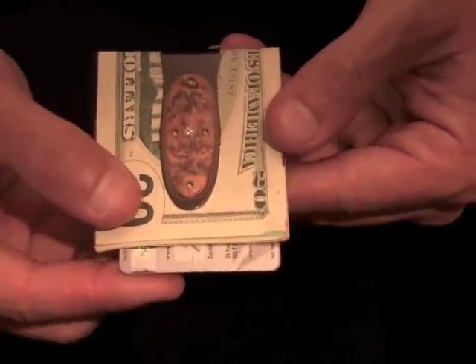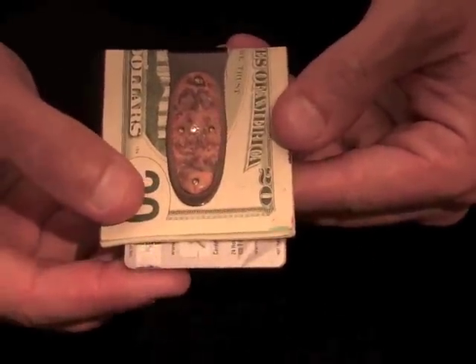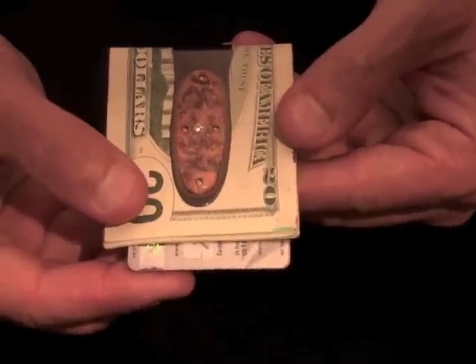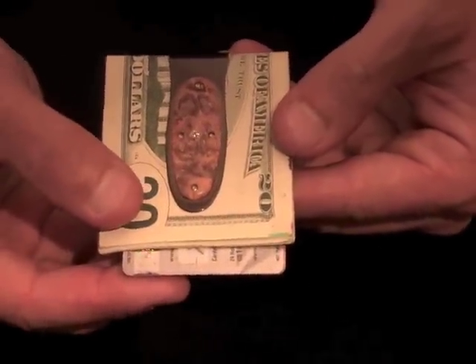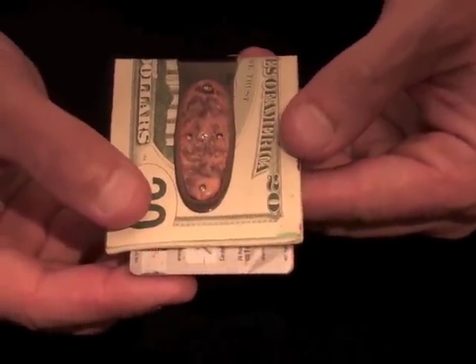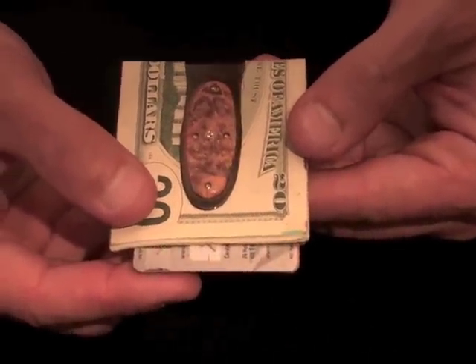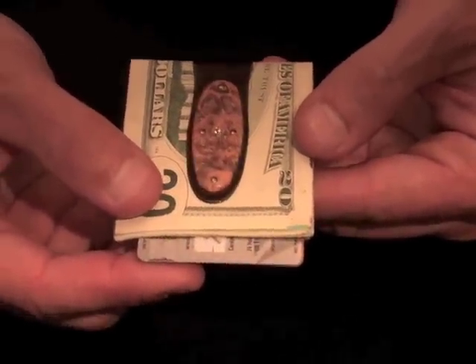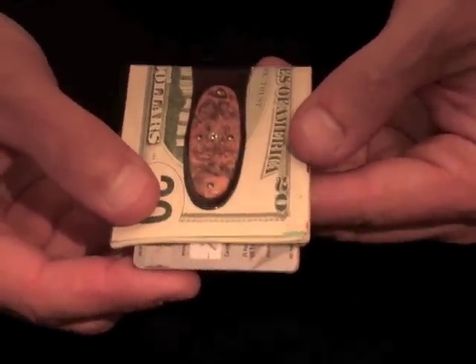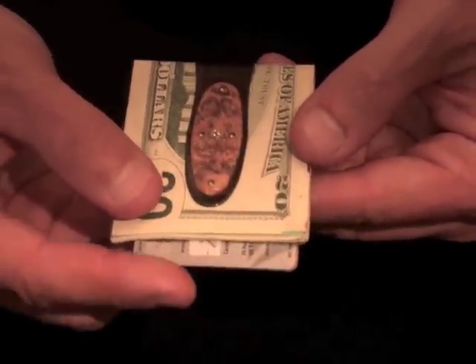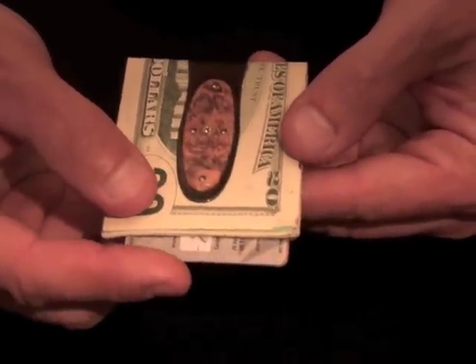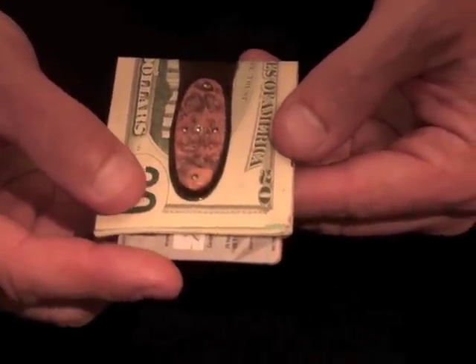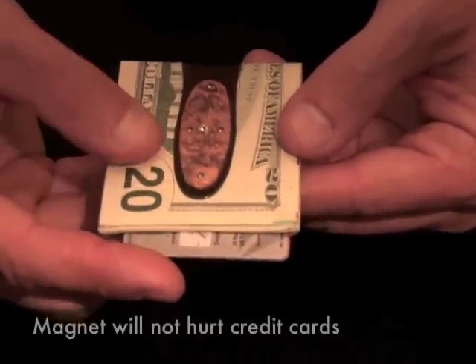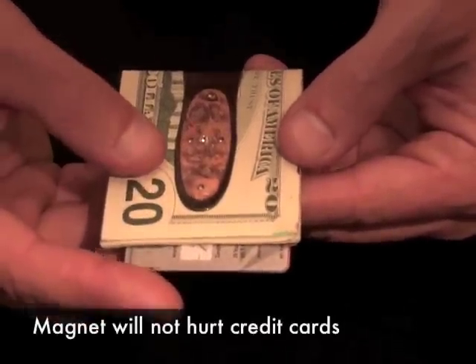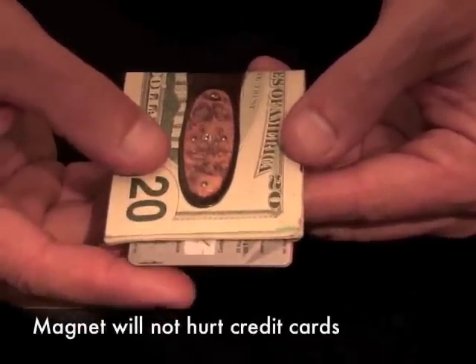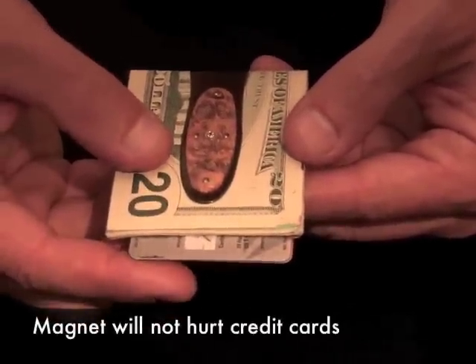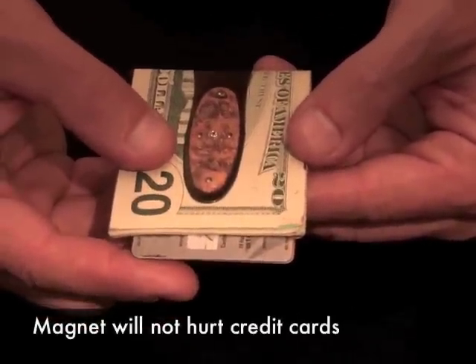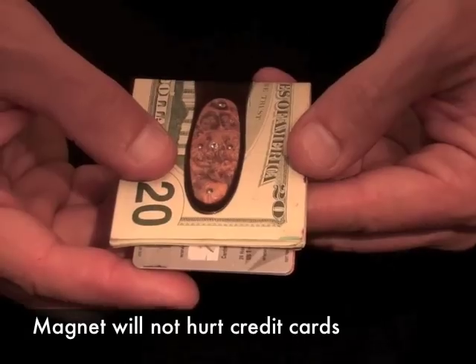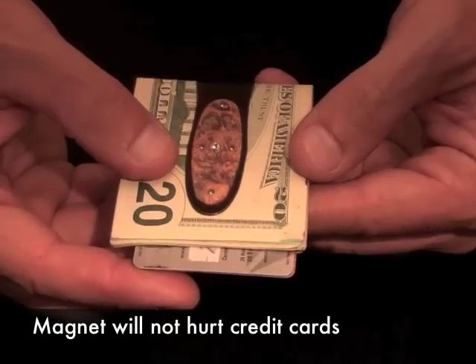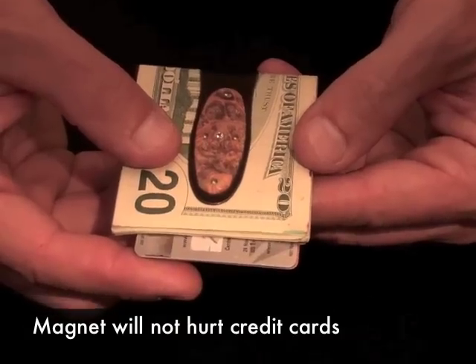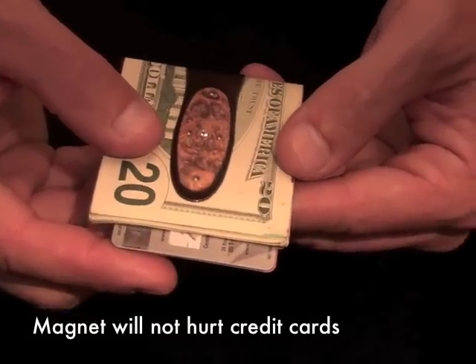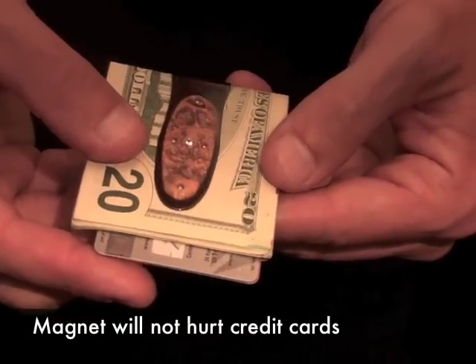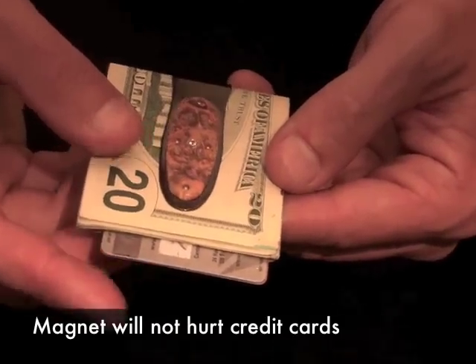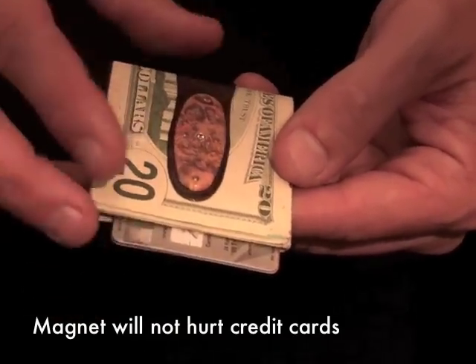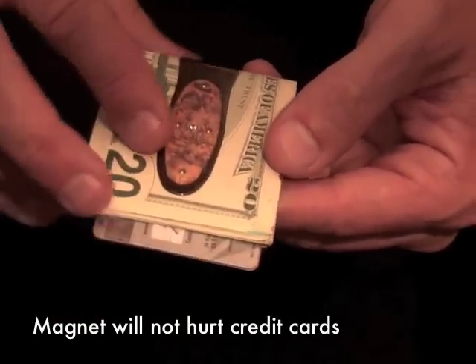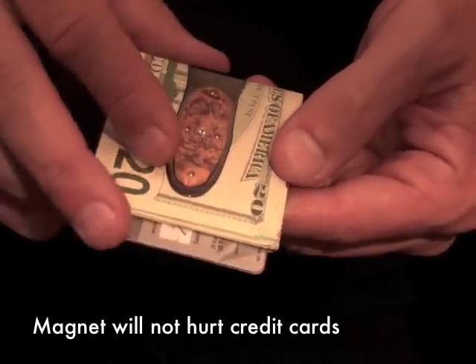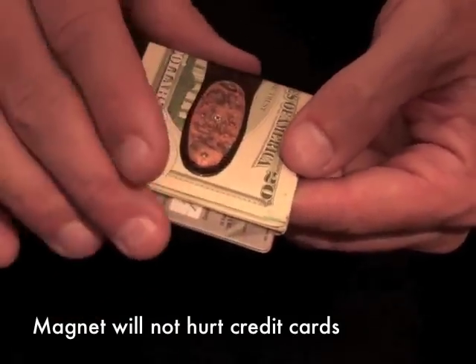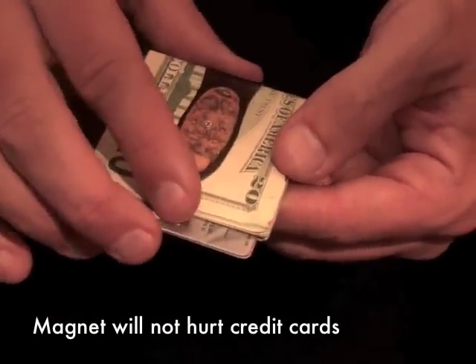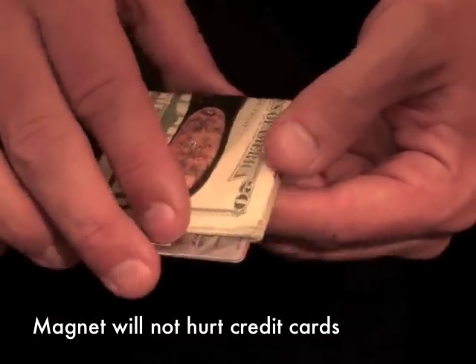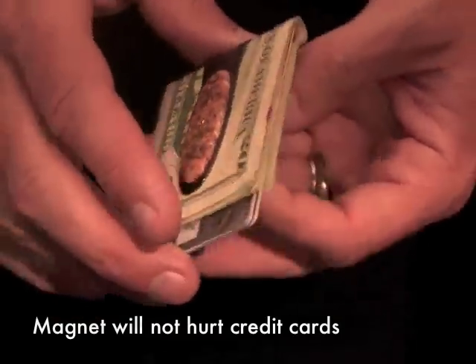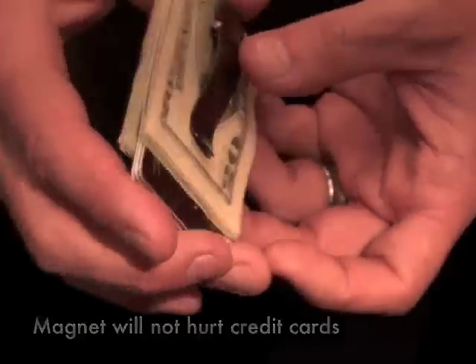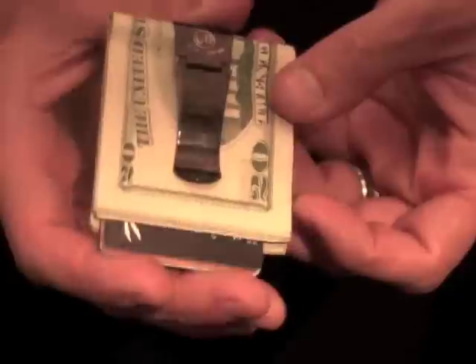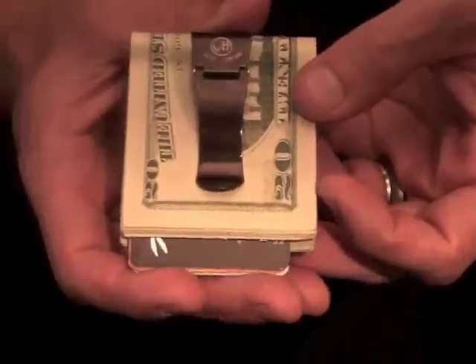The nice thing about this is that the magnet is strong enough for light loads, but not strong enough to hurt your credit cards. So you can use this money clip at any level without being worried about the magnetic stripes.